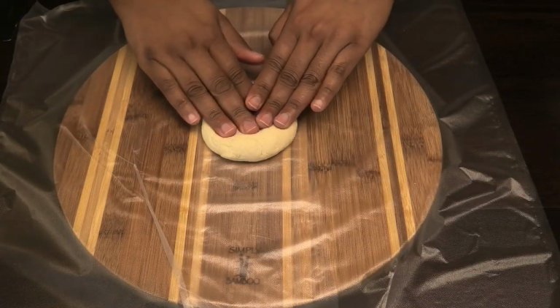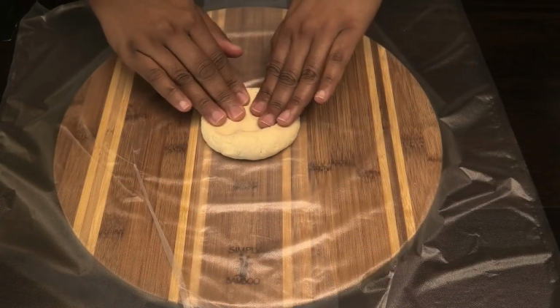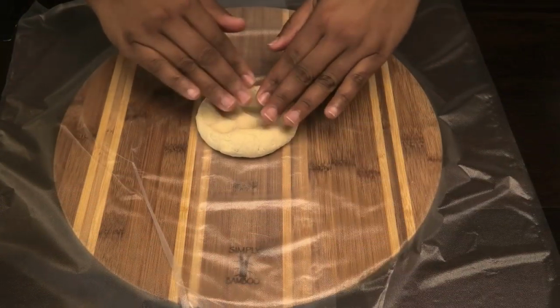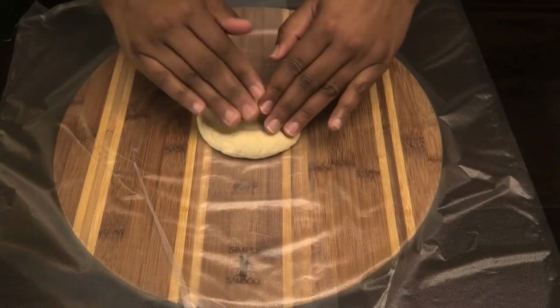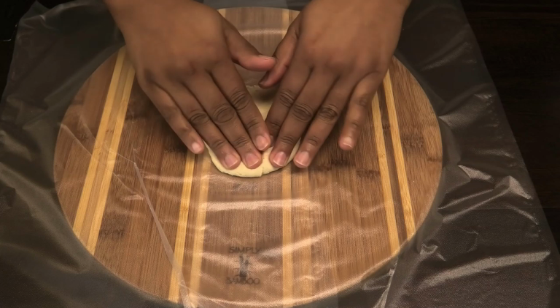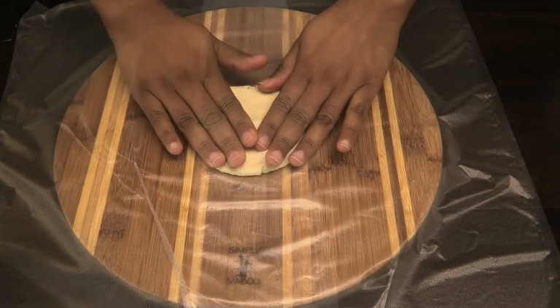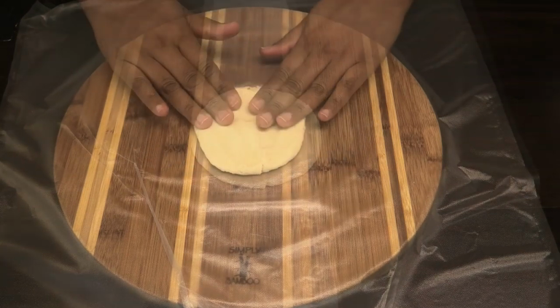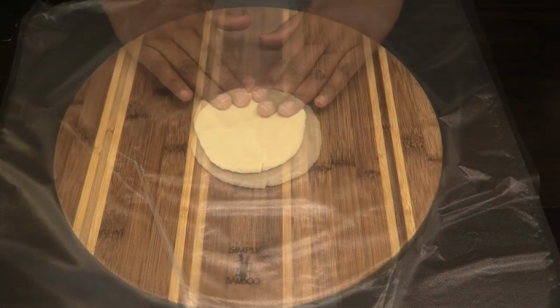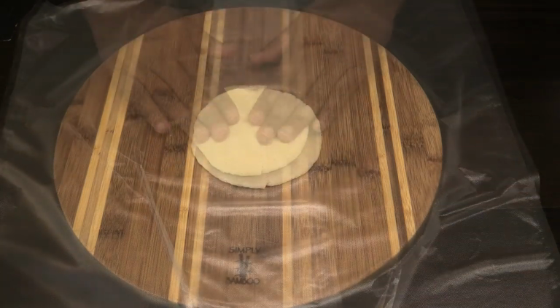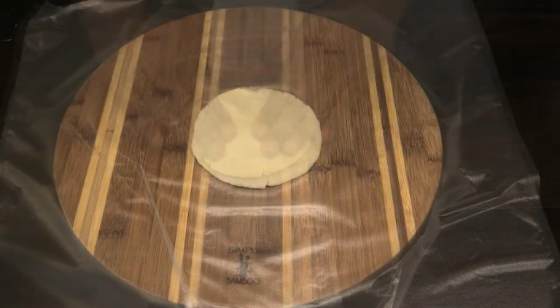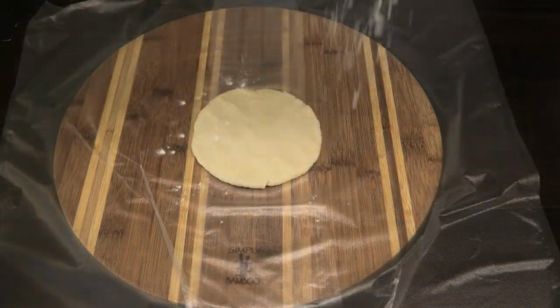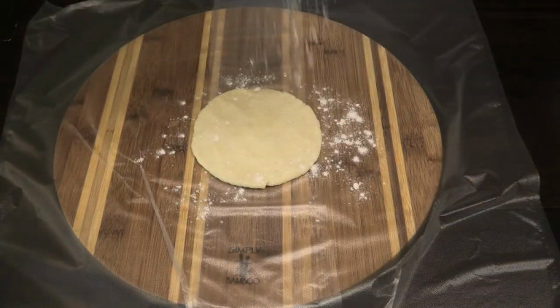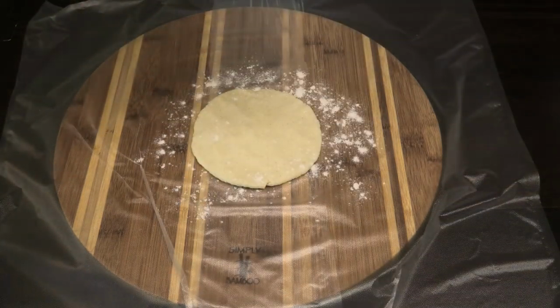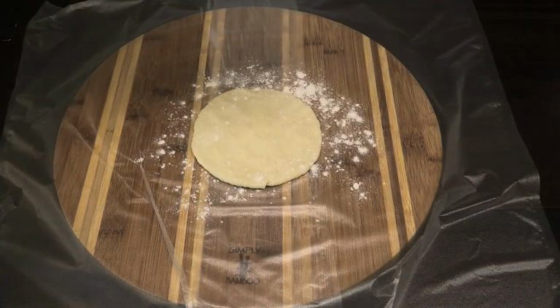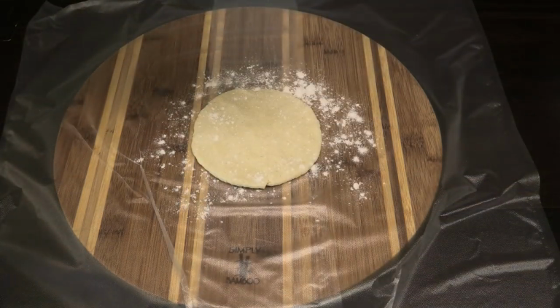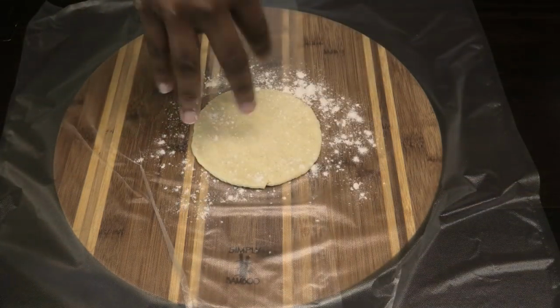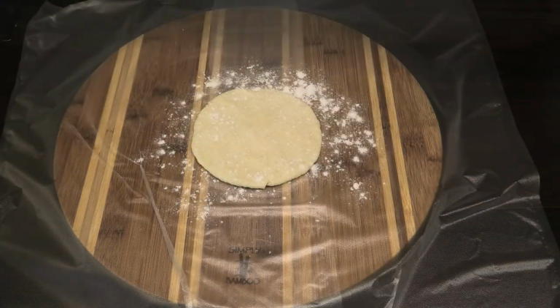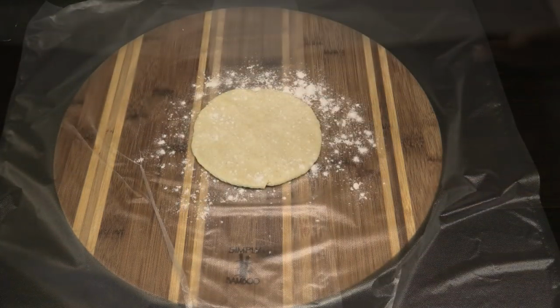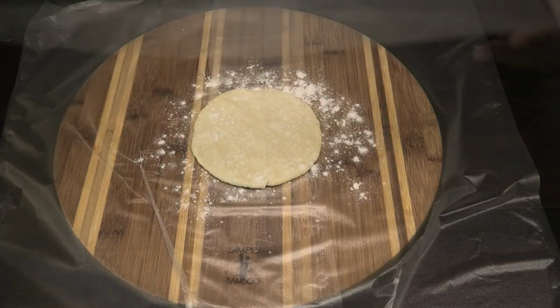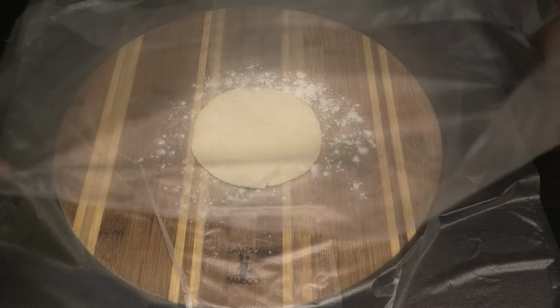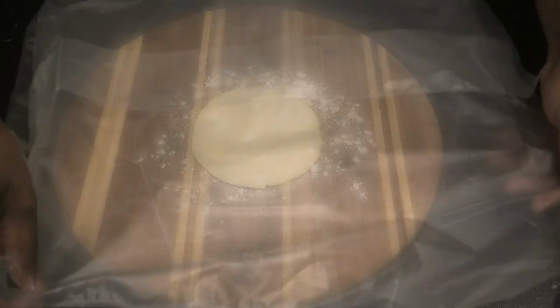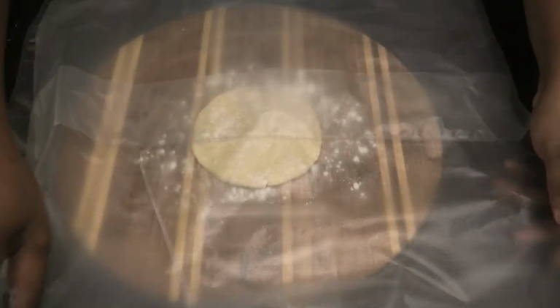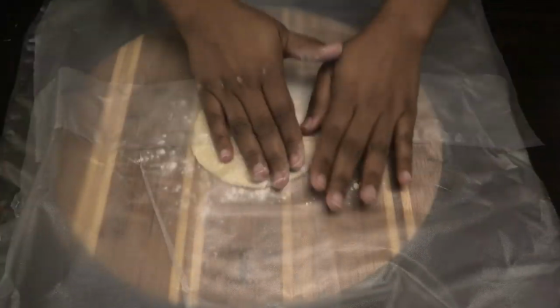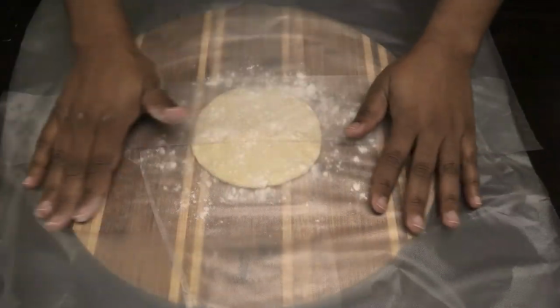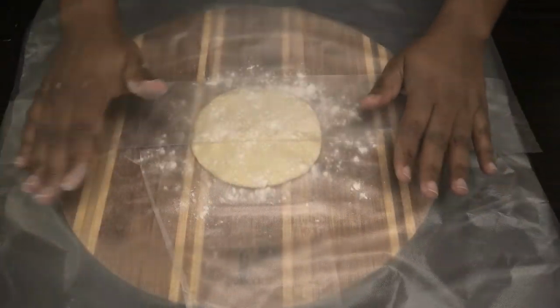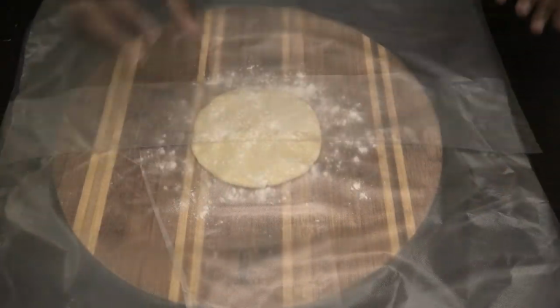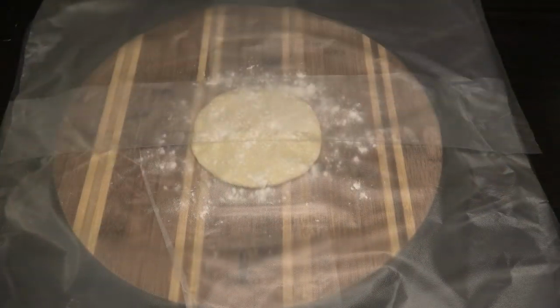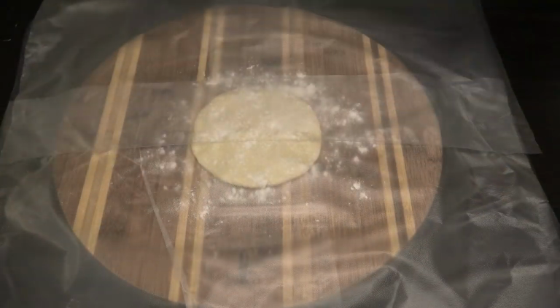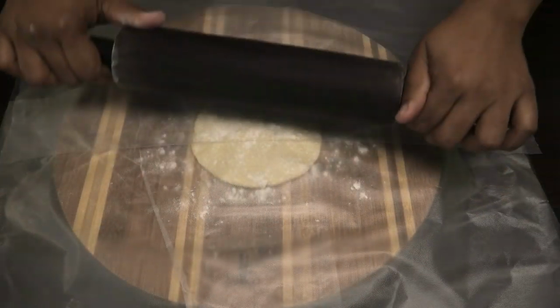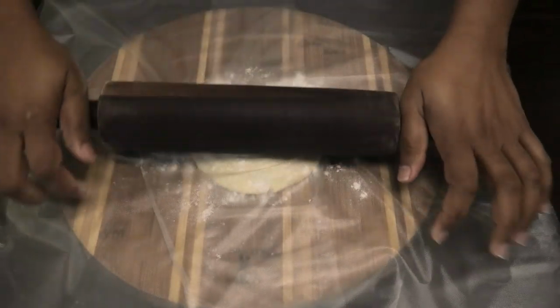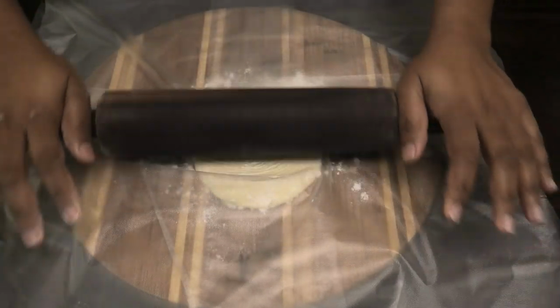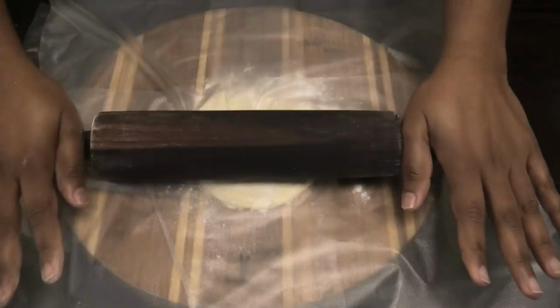Next, combine the butter and the Crisco on a piece of plastic wrap. We're going to open out our dough one at a time — make sure to flour it and cover with another piece of plastic wrap, then roll out each piece until it's very thin.